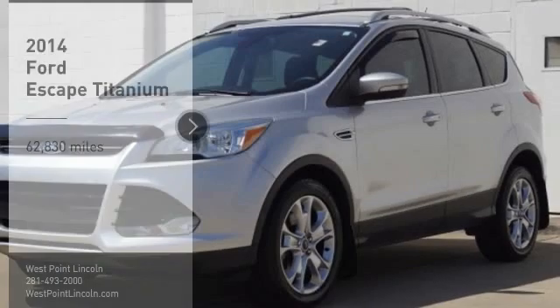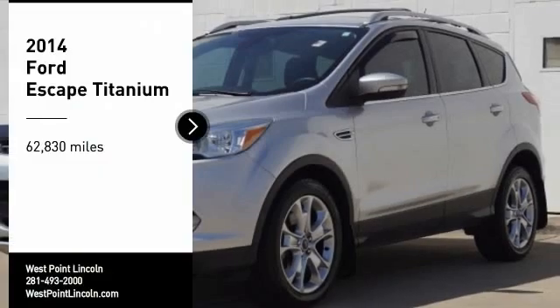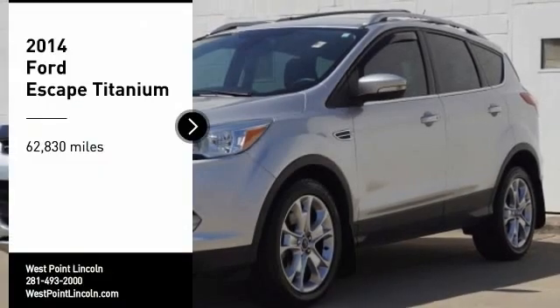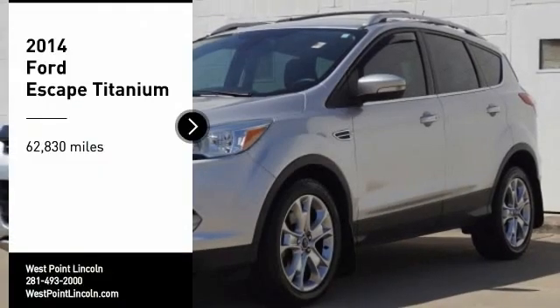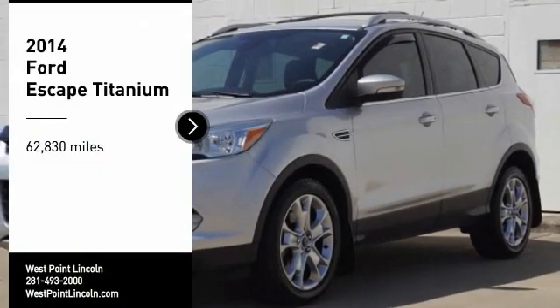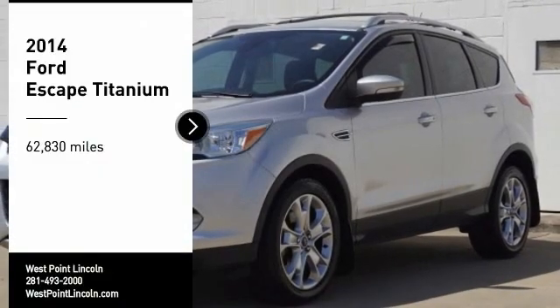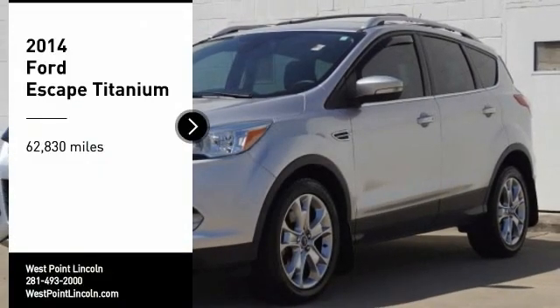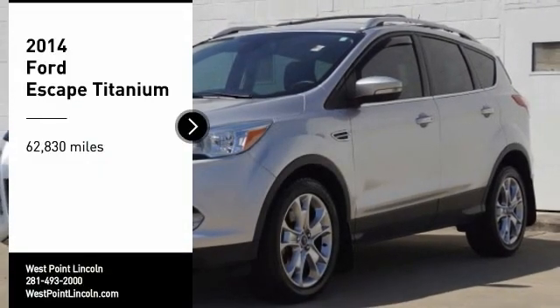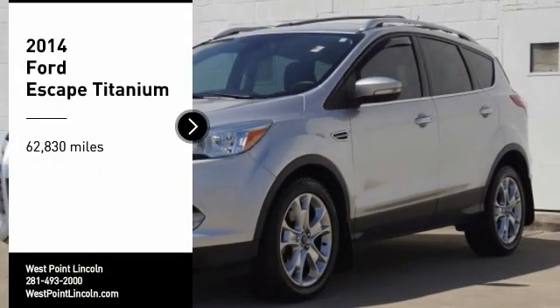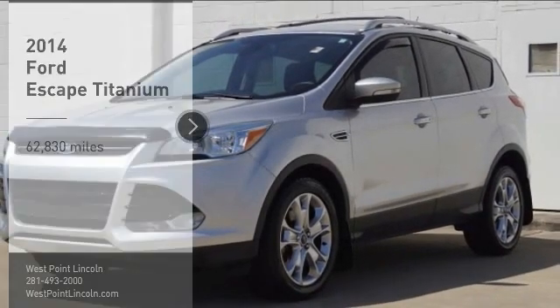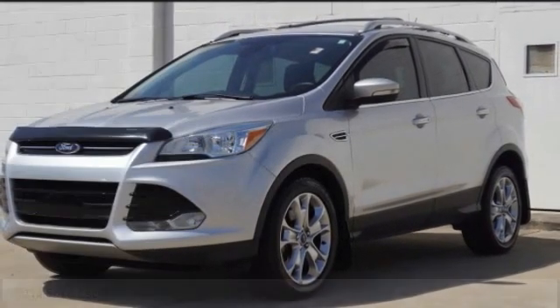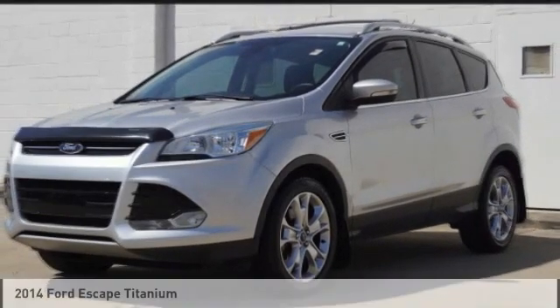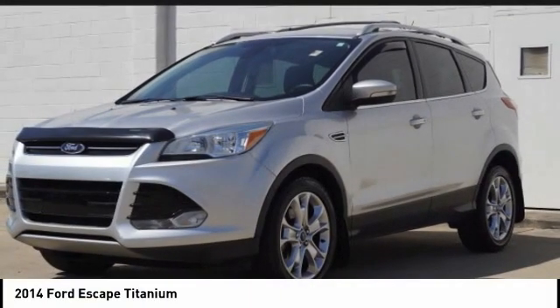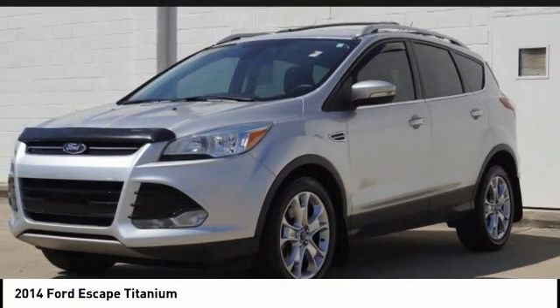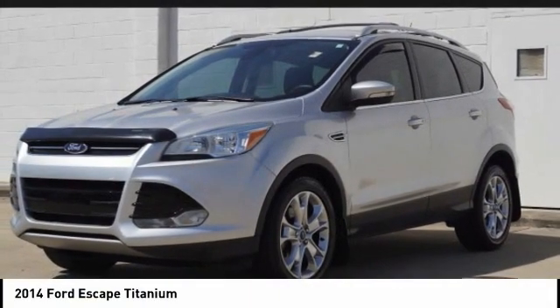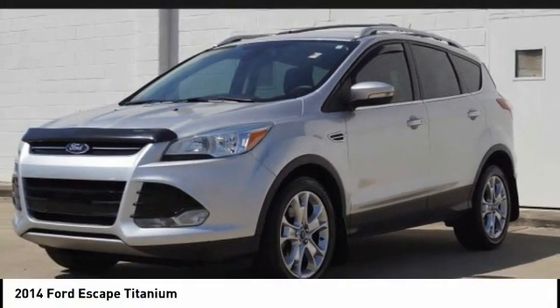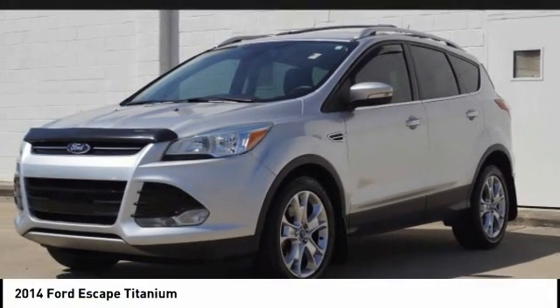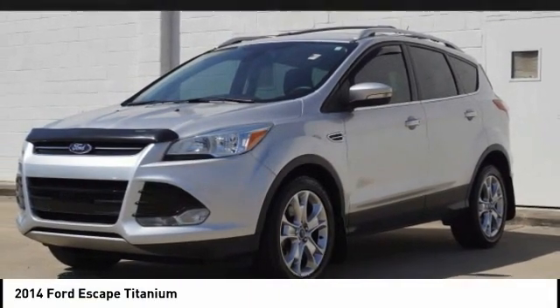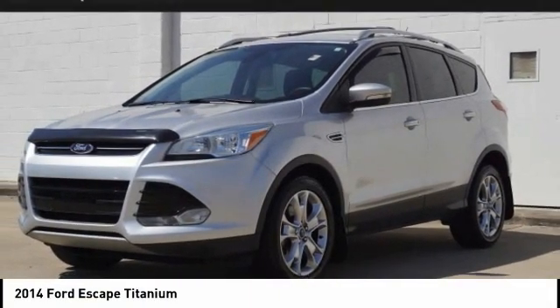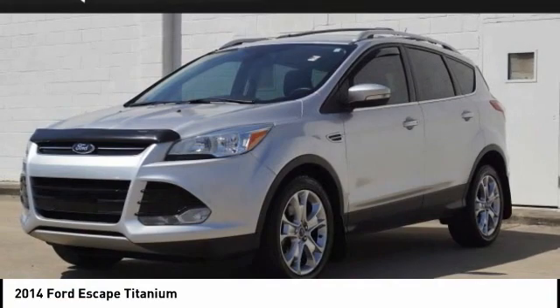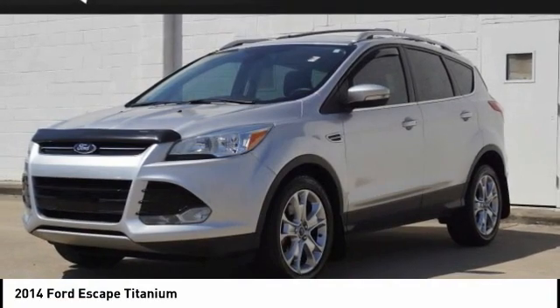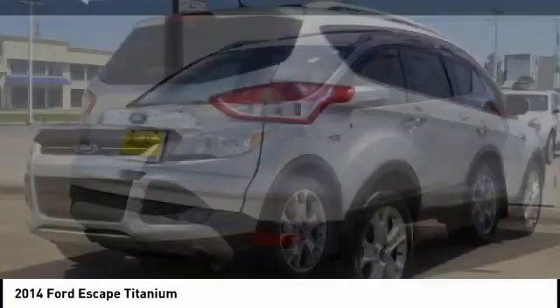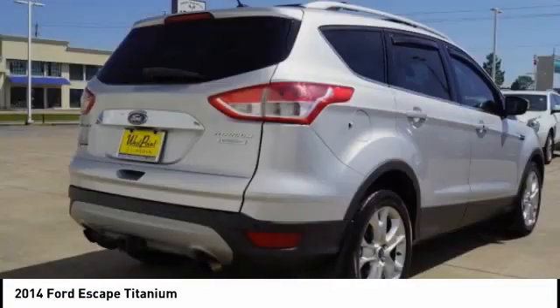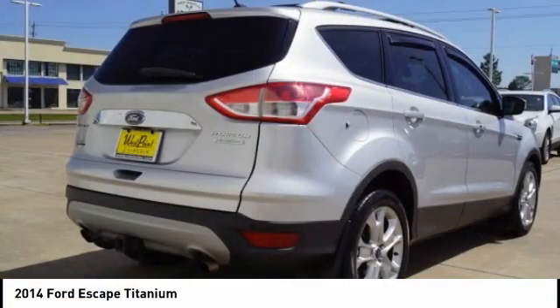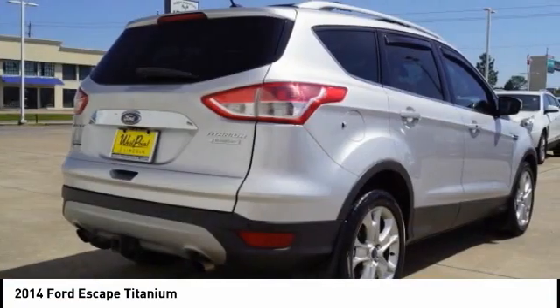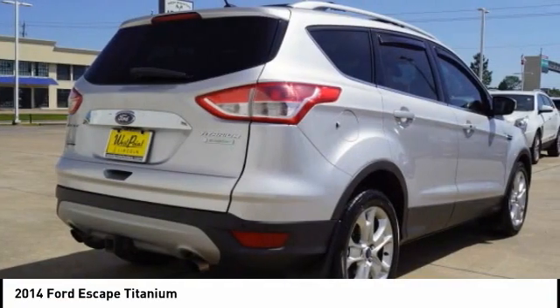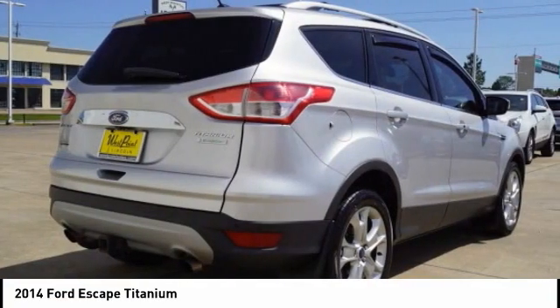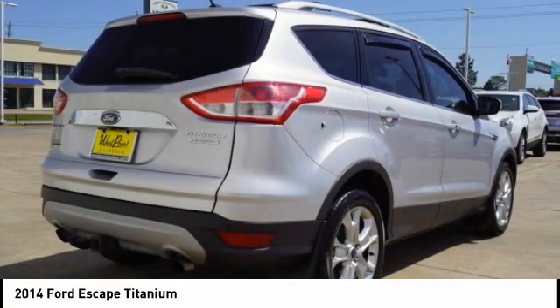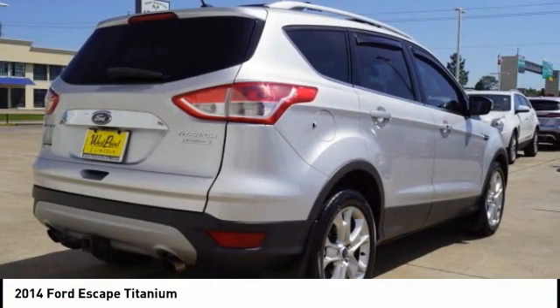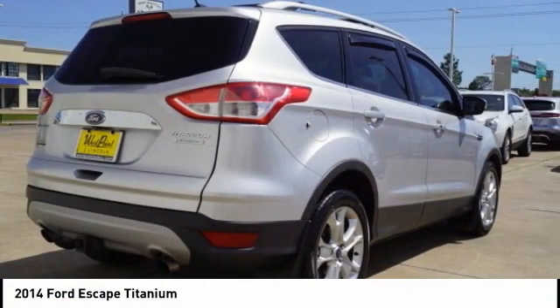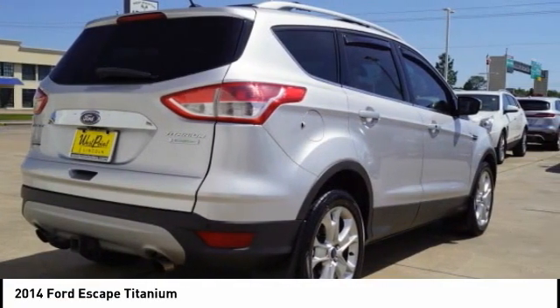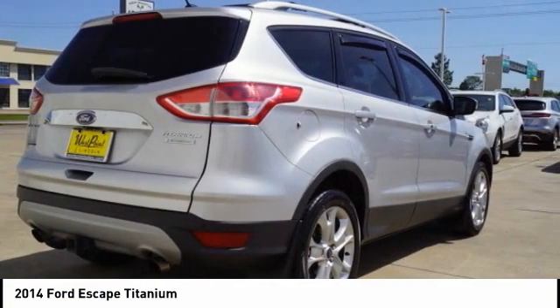Stop by and take a look at the 2014 Escape. Gas engines flex, tow, sip, and go with Ford Escape.